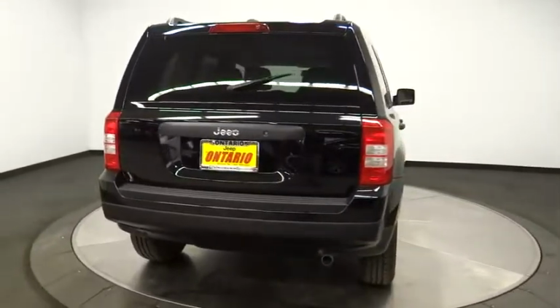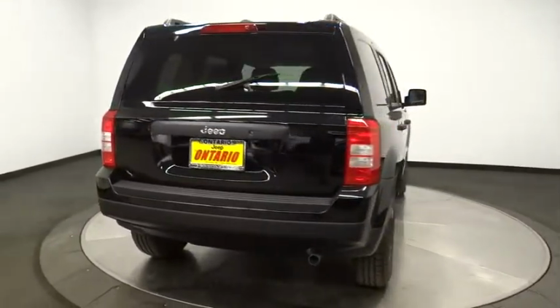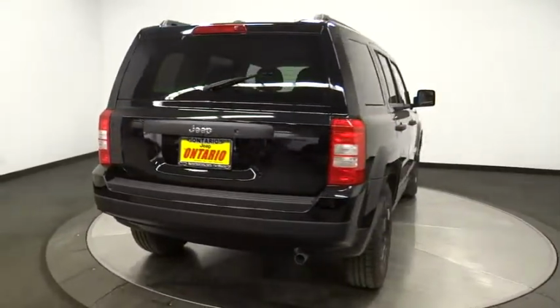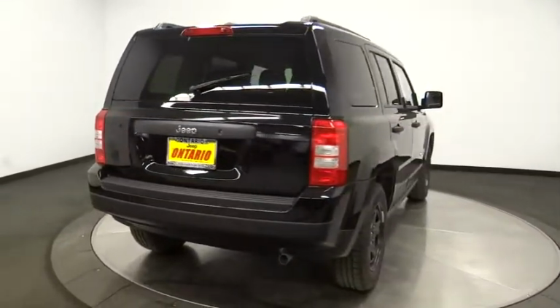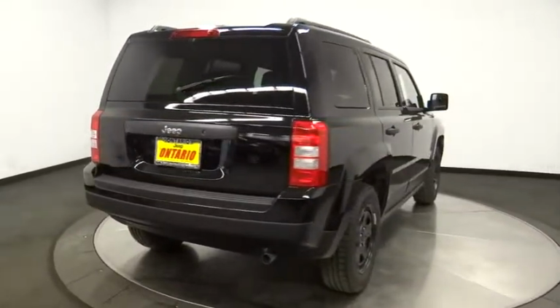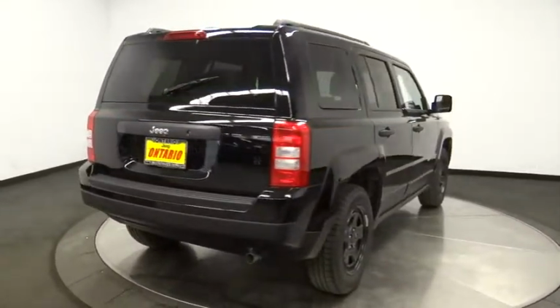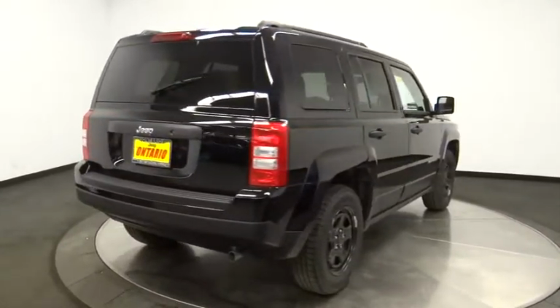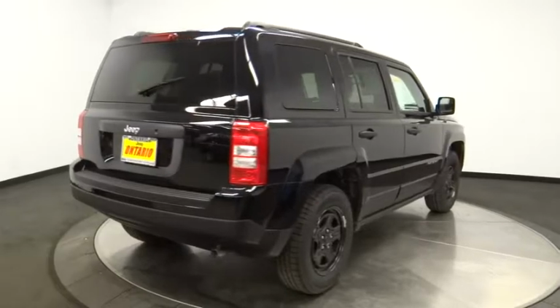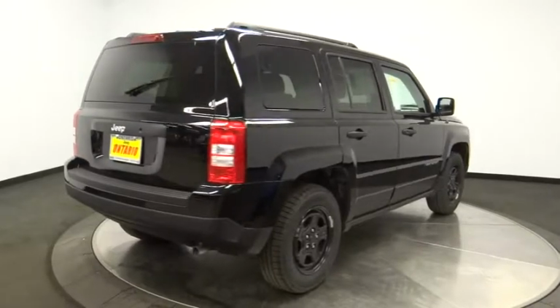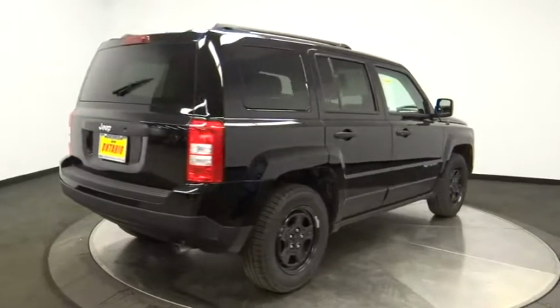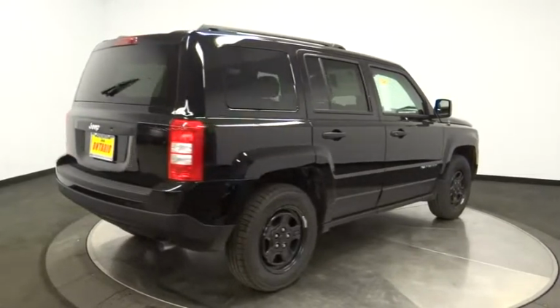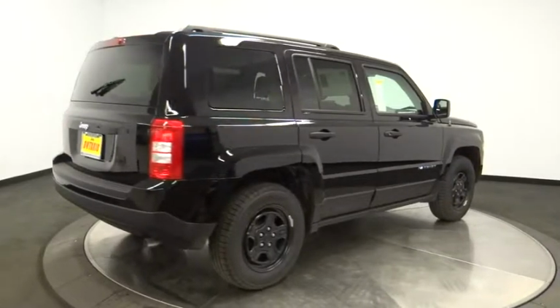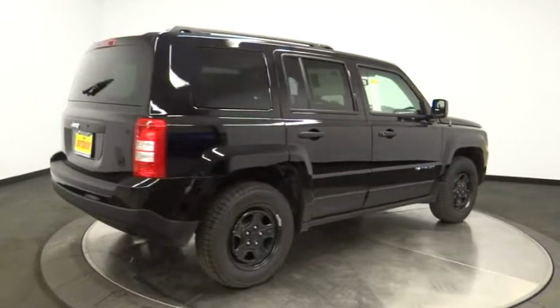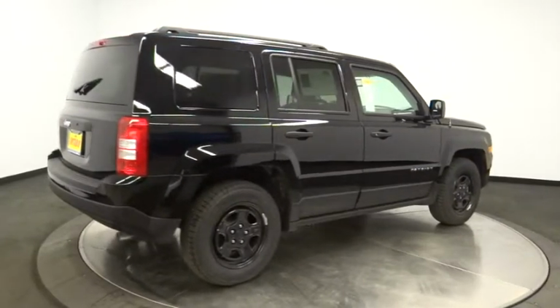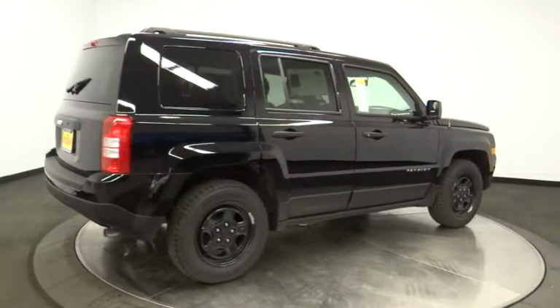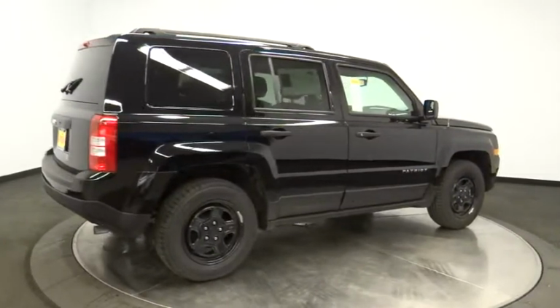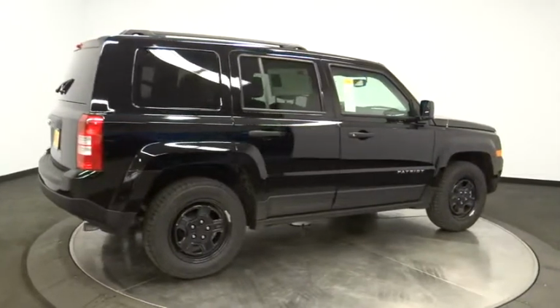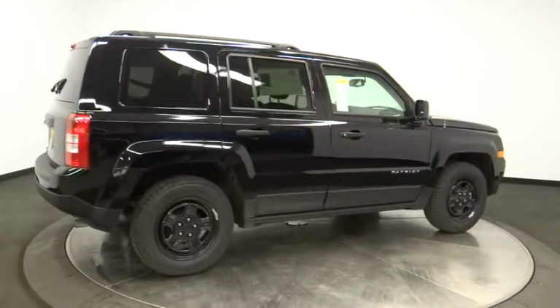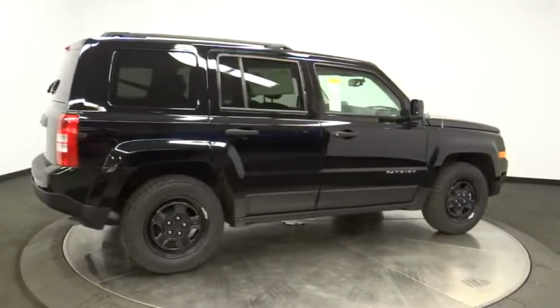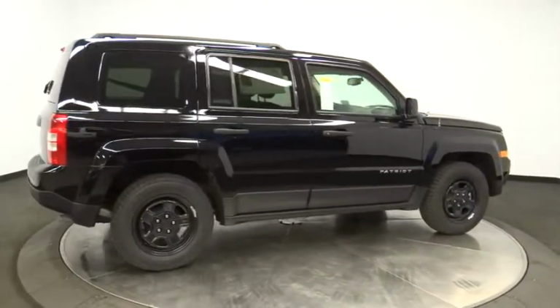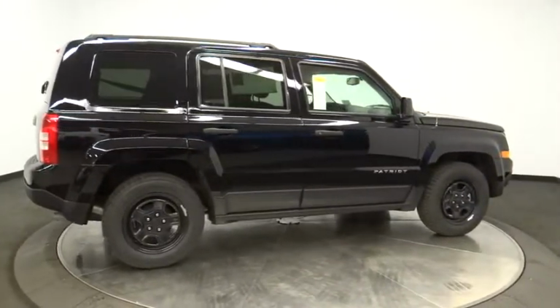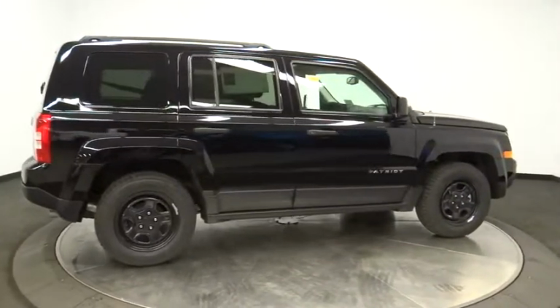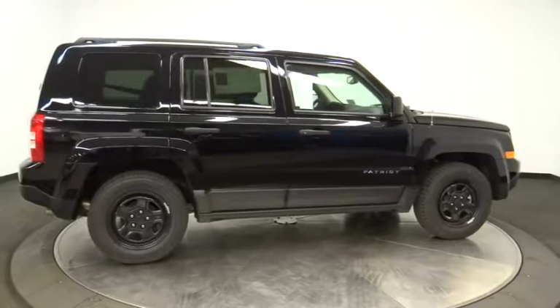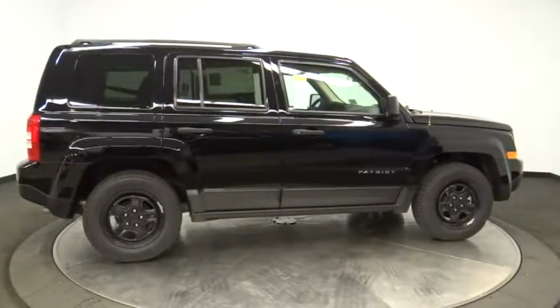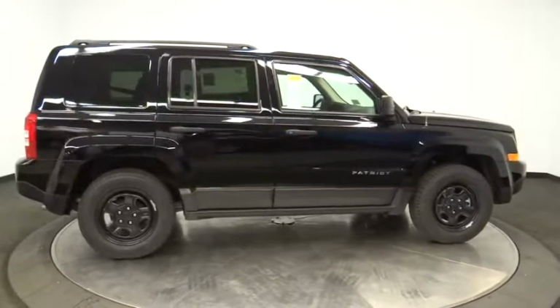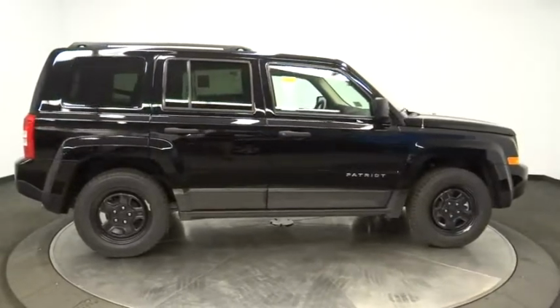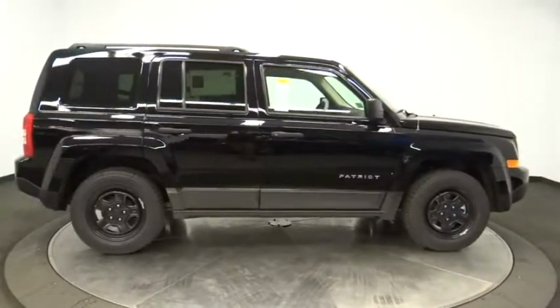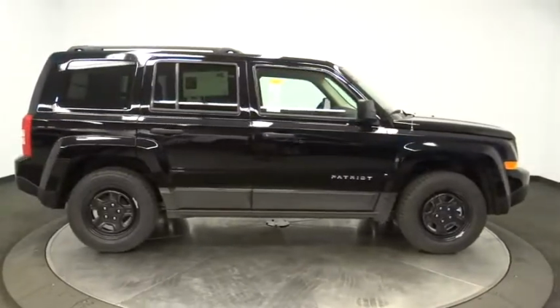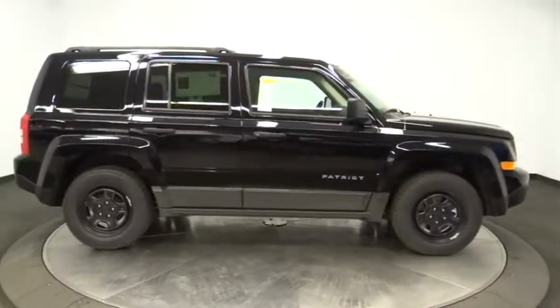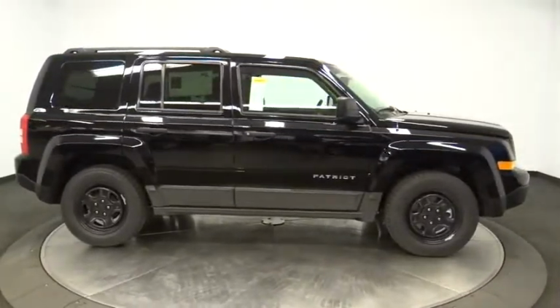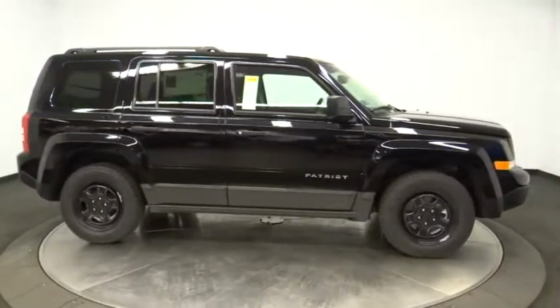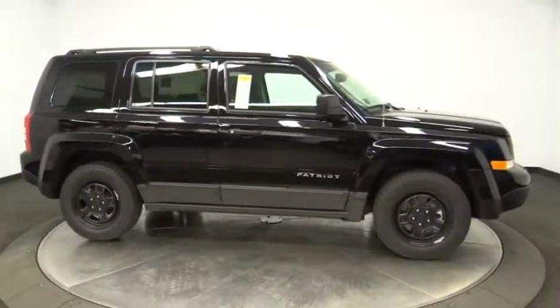Floor mats, AM FM stereo radio, front wheel drive, rear defrost, fog lamps, child safety locks, passenger airbag, bucket seat, MP3 player, CD player.